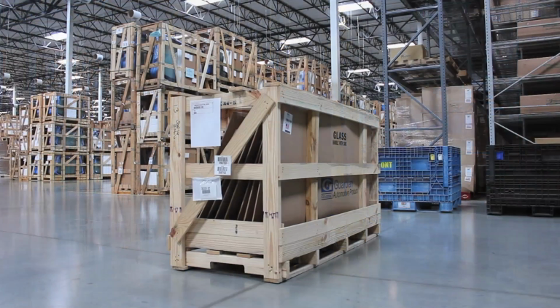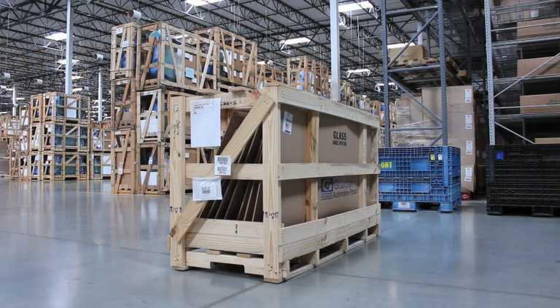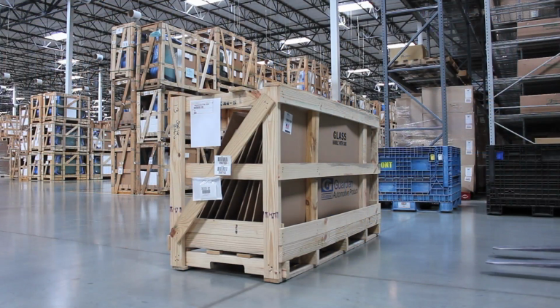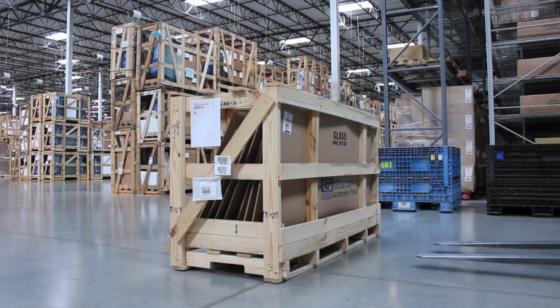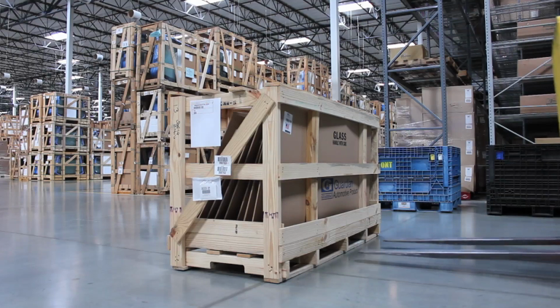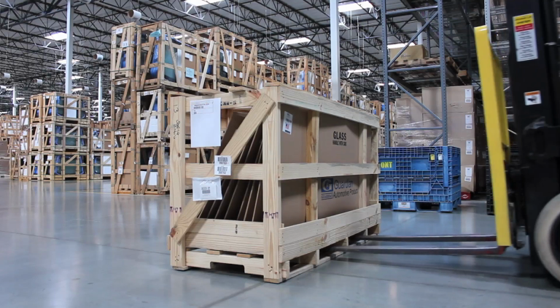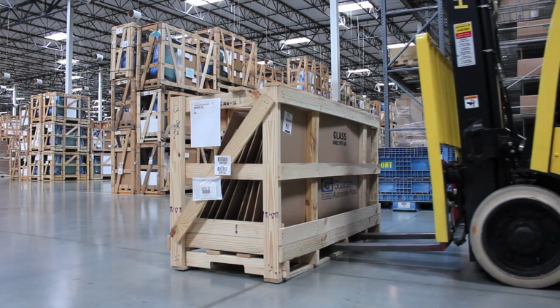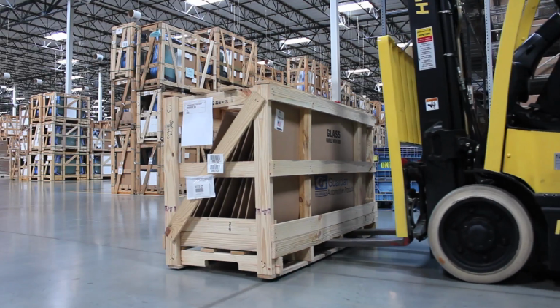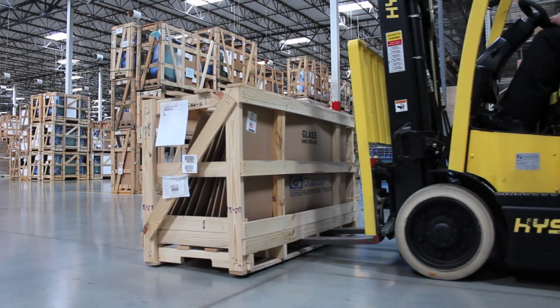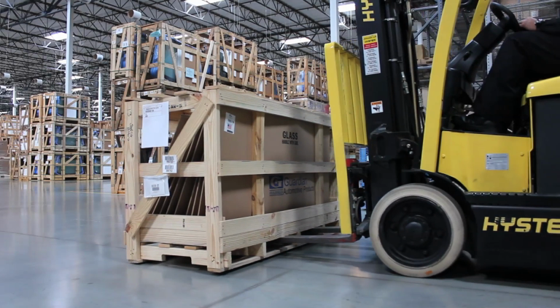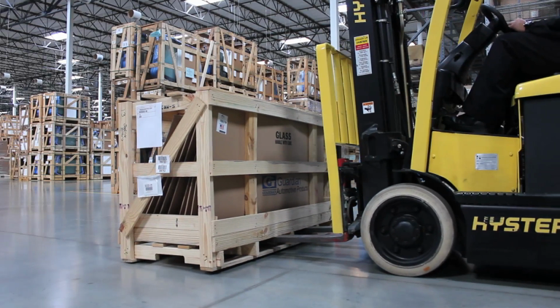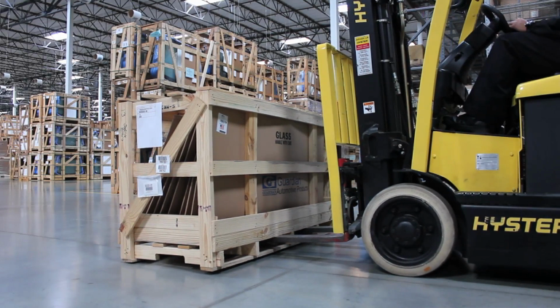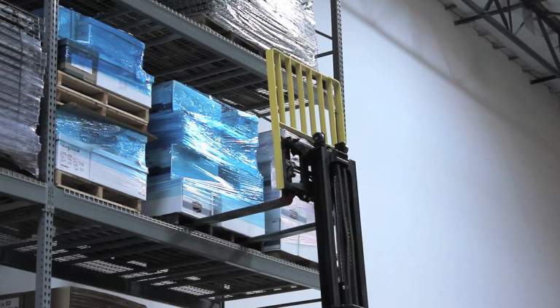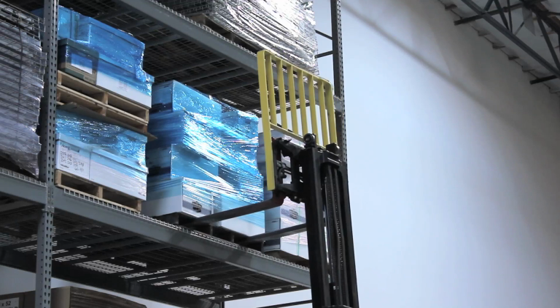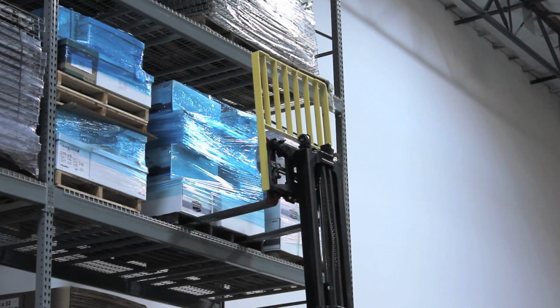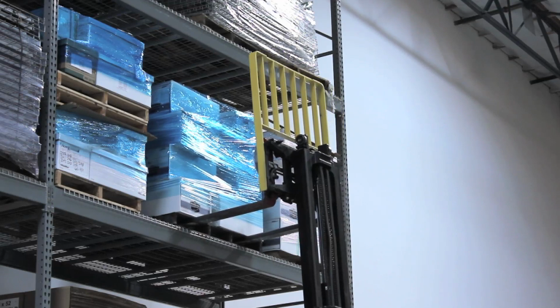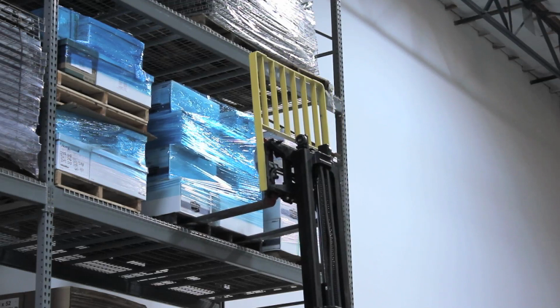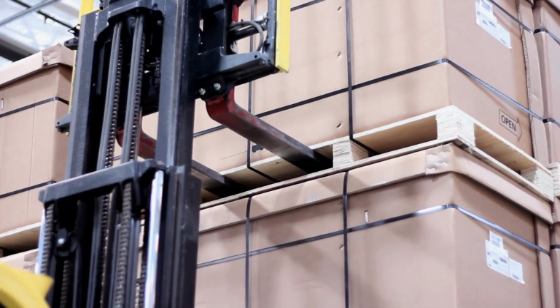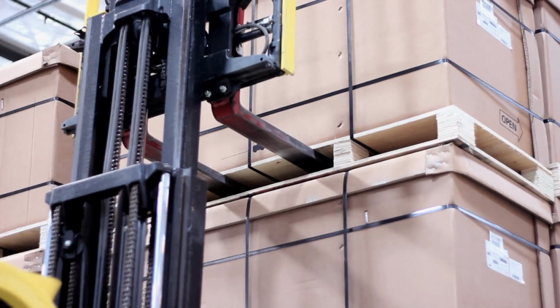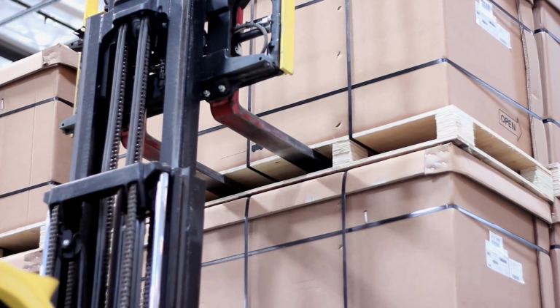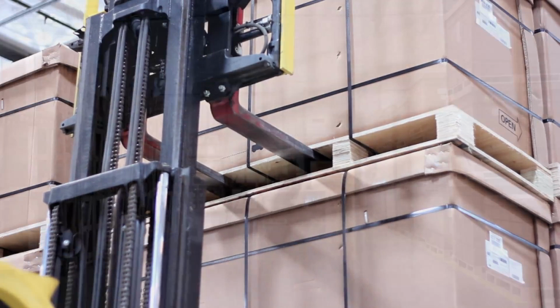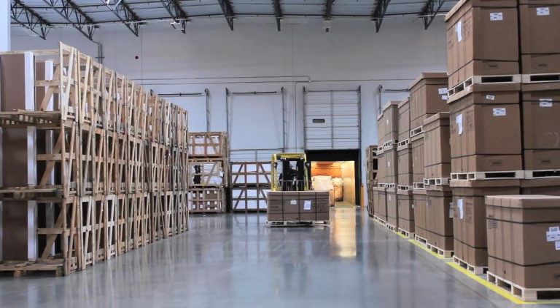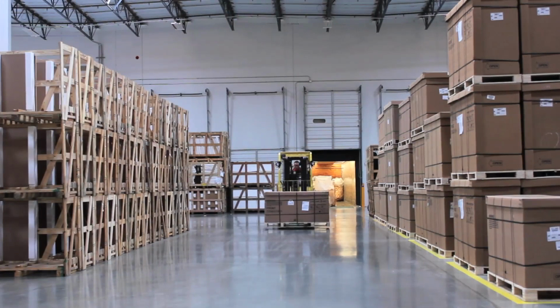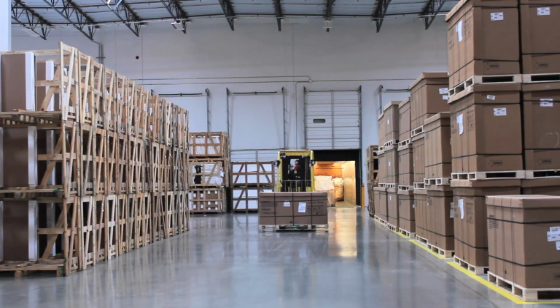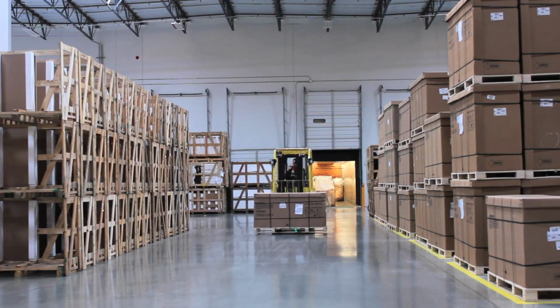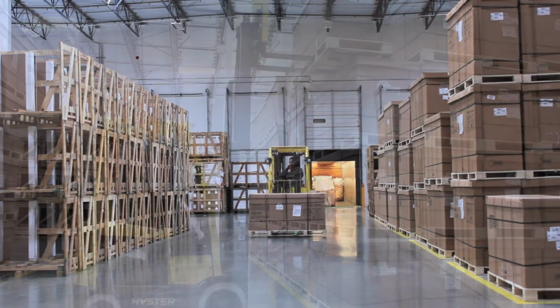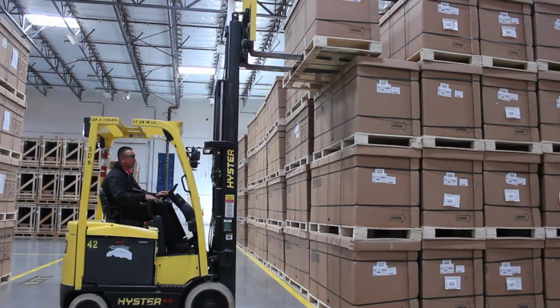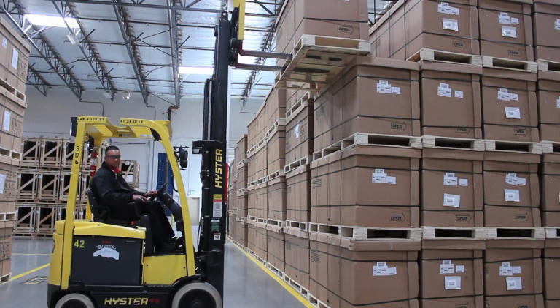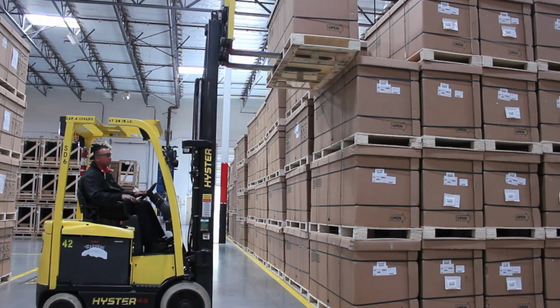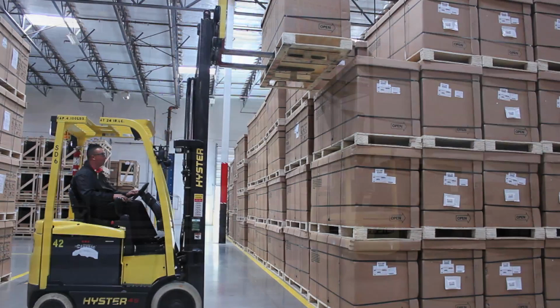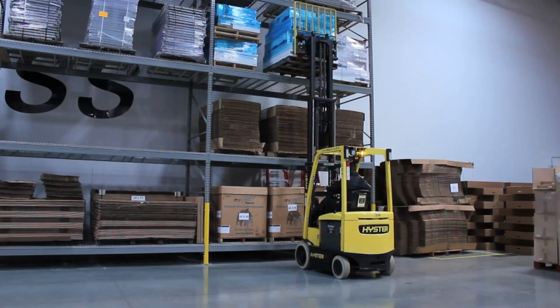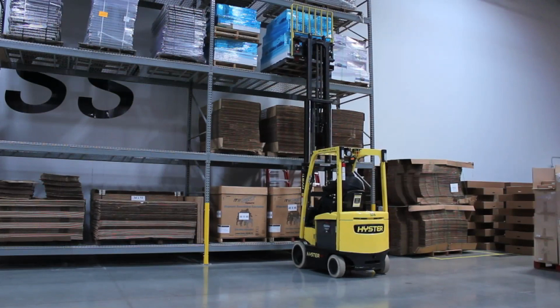The Flat Fork allows you to pick up a pallet without pushing or damaging the pallet when it's on the ground, in a rack, or in bulk storage. This results in fewer injuries, less damage, and work that's easier and faster.